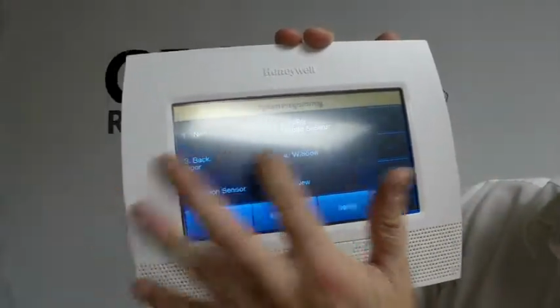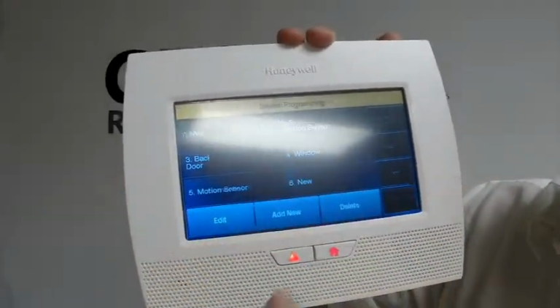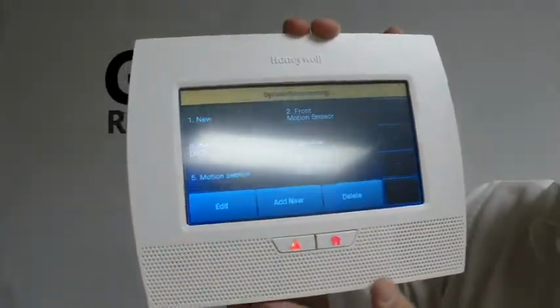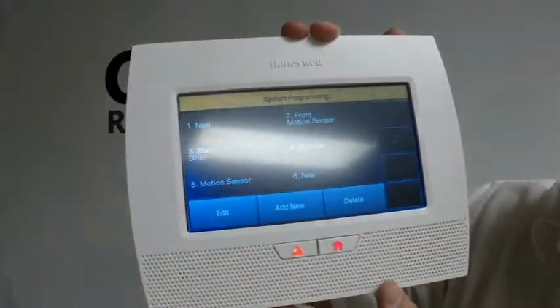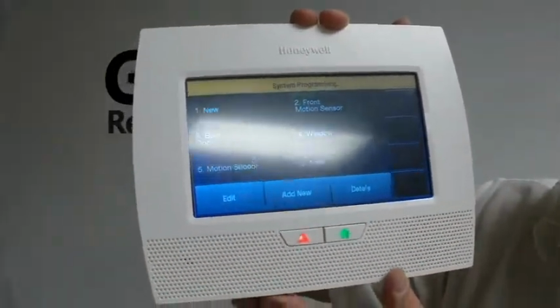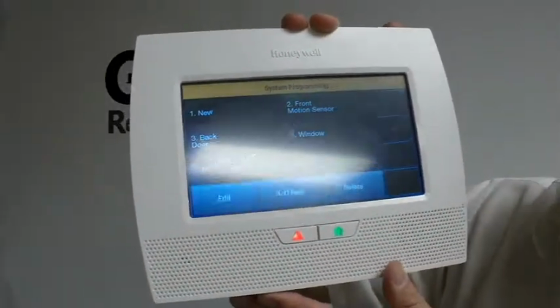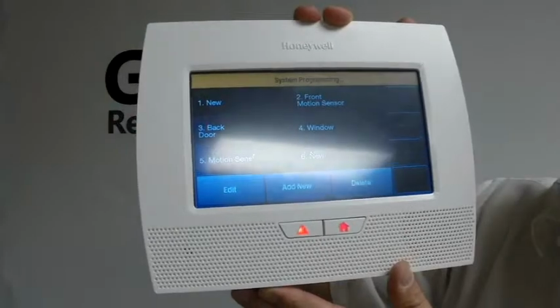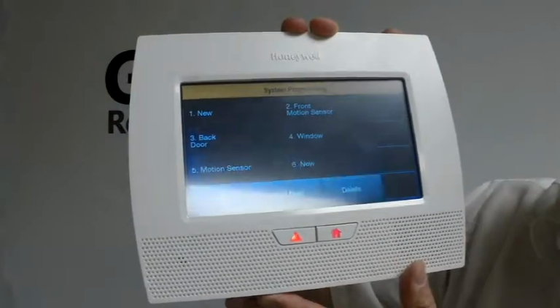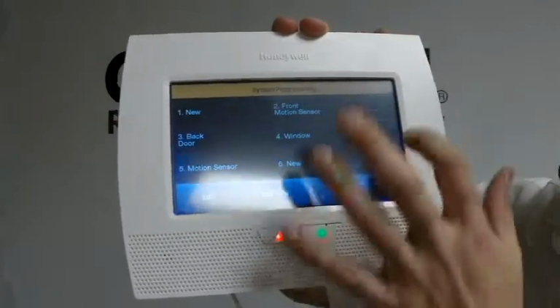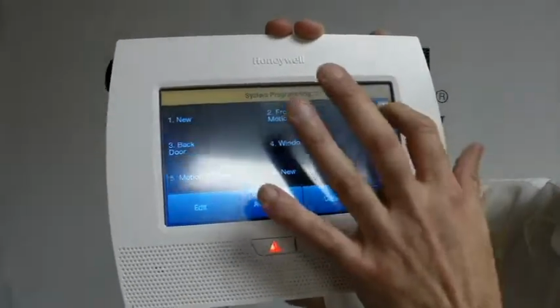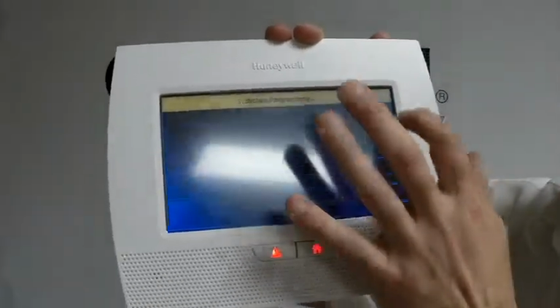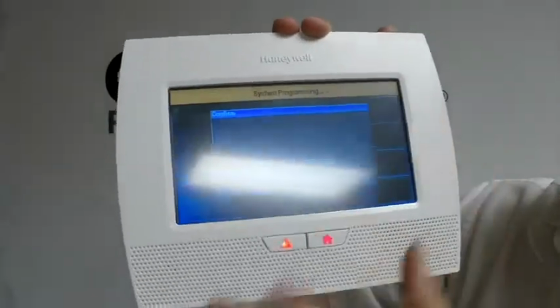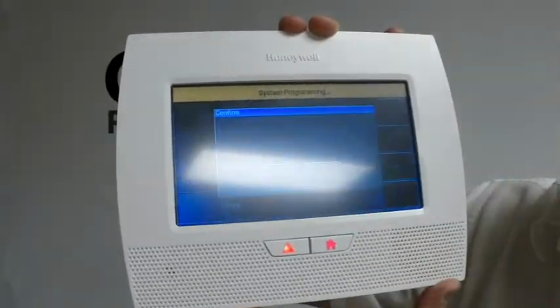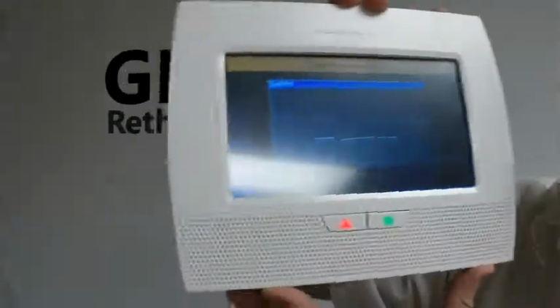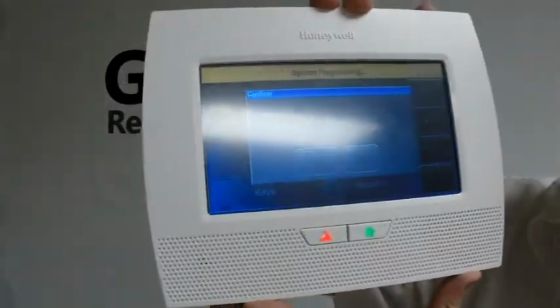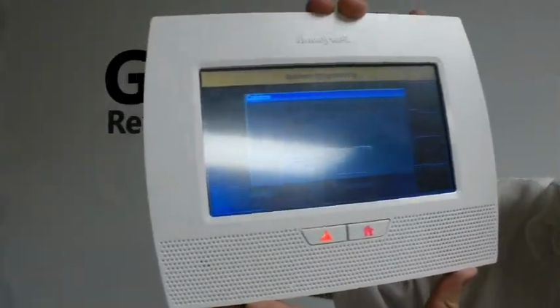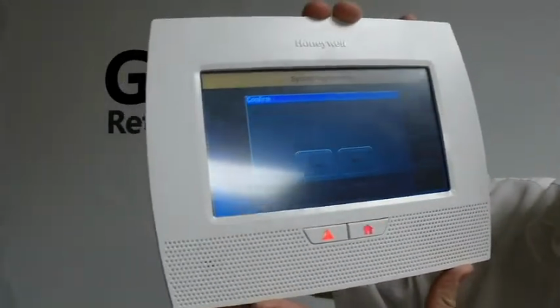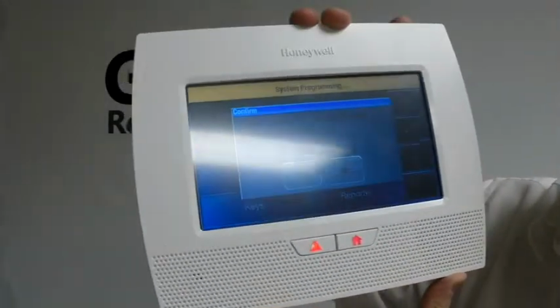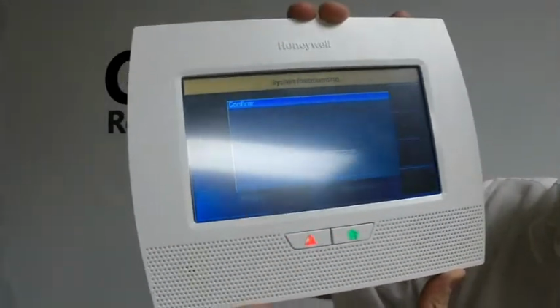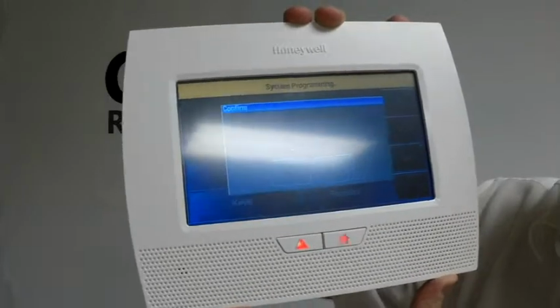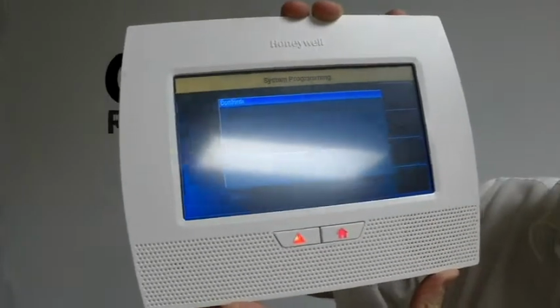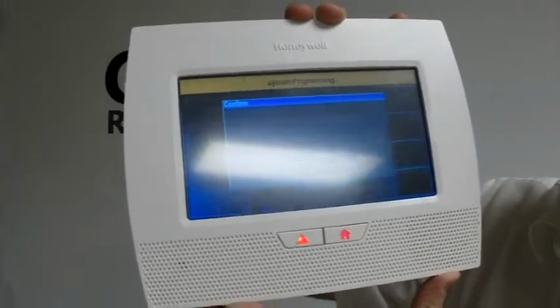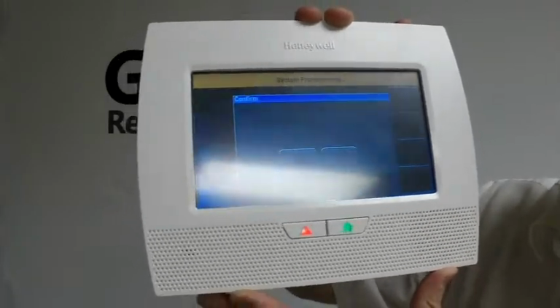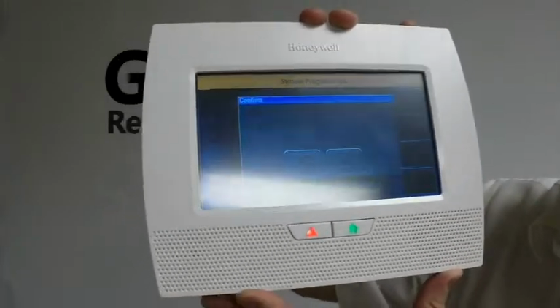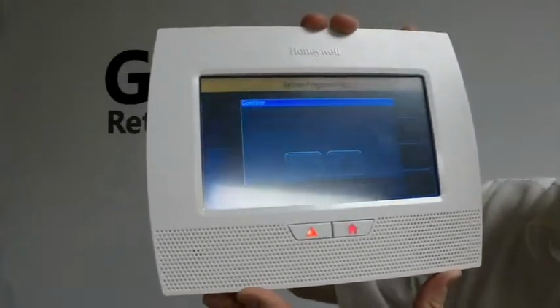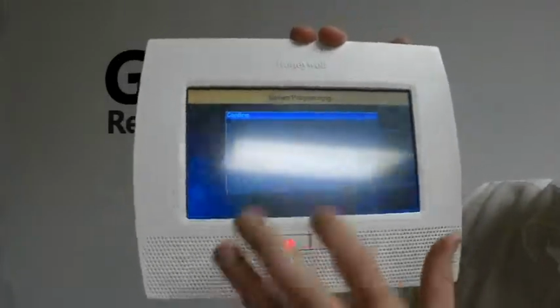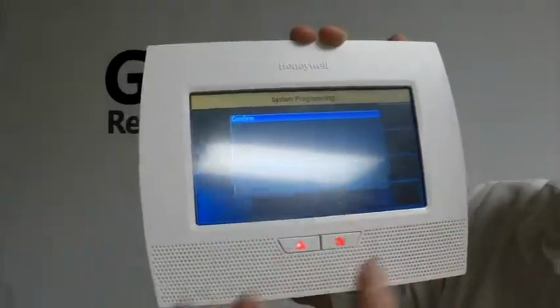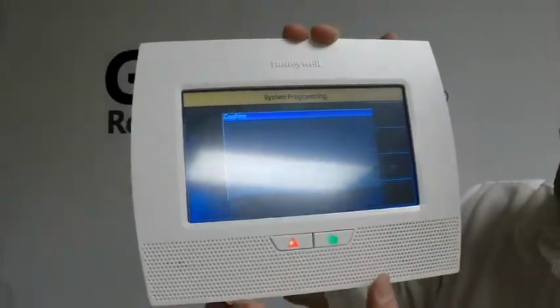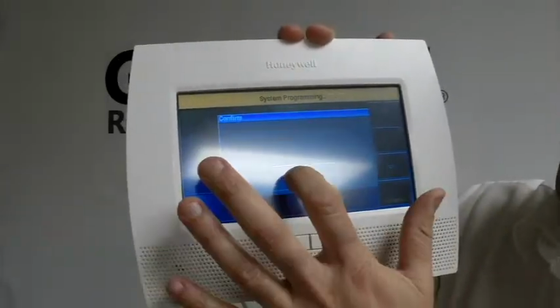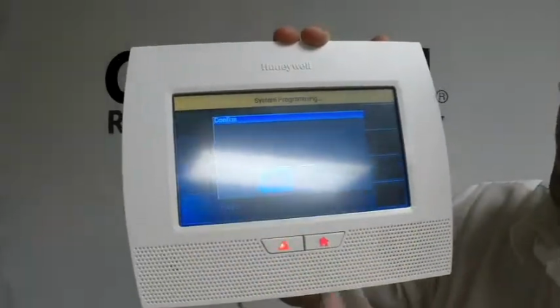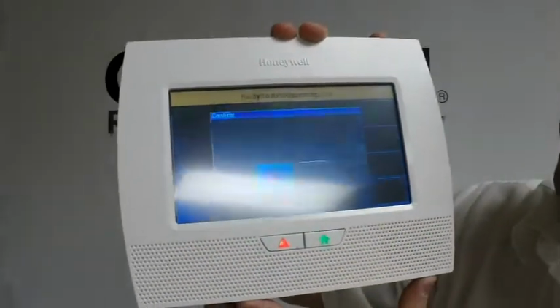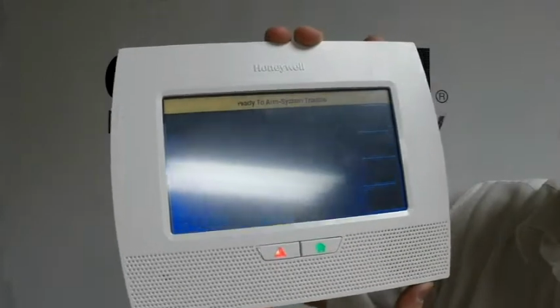Zone three, four, so on and so forth, but that's all we're going to do for now, so you're going to hit Return, Return. Very important — always yes to allow installer to re-enter programming. Otherwise, you will have a hard time getting back into programming.